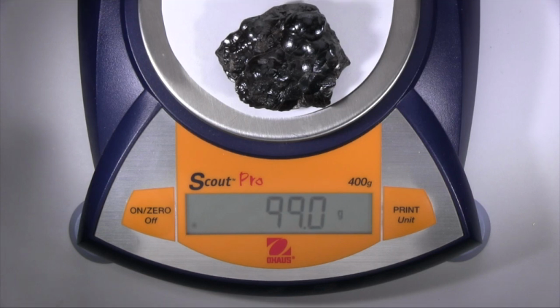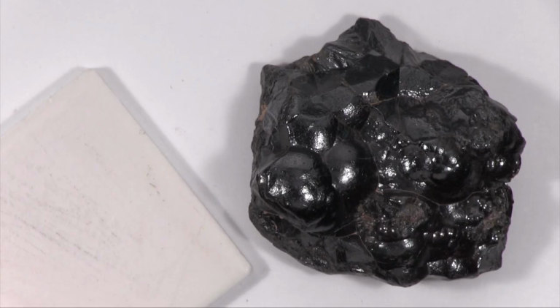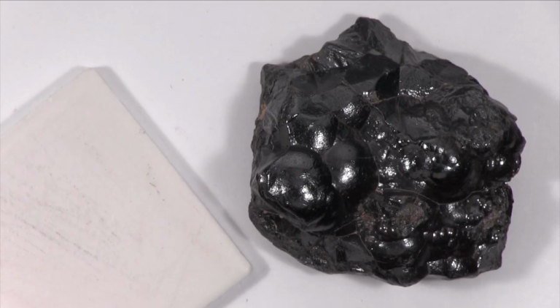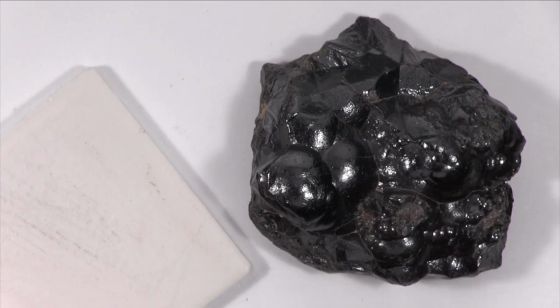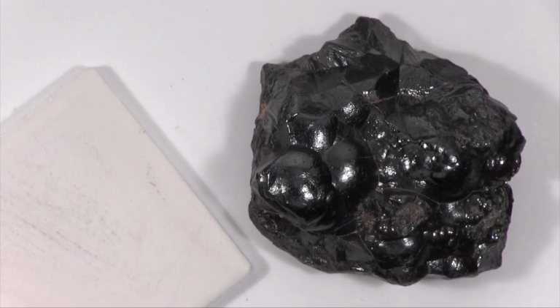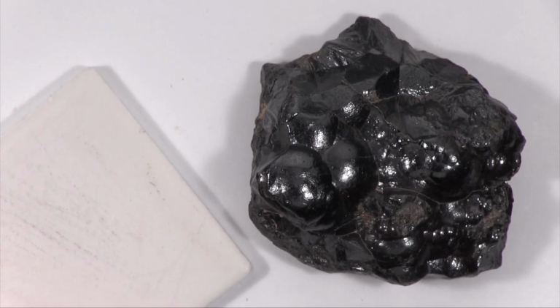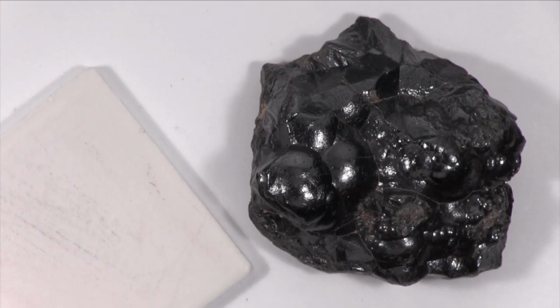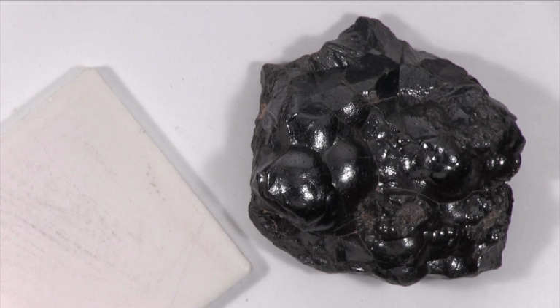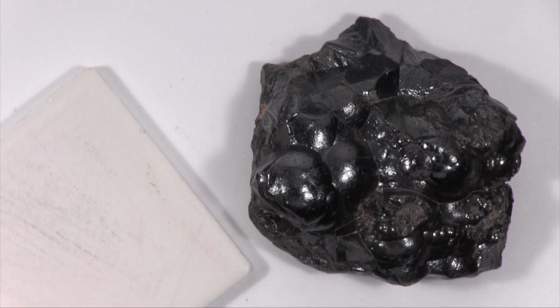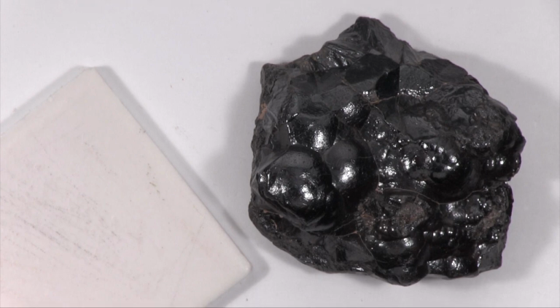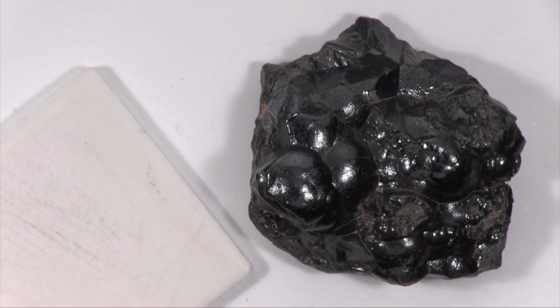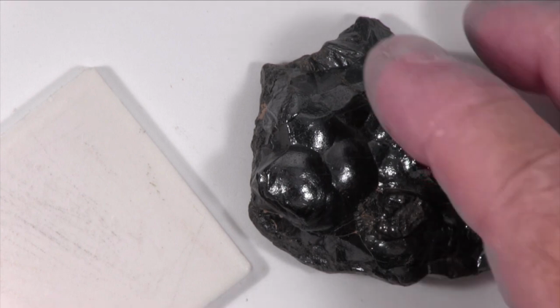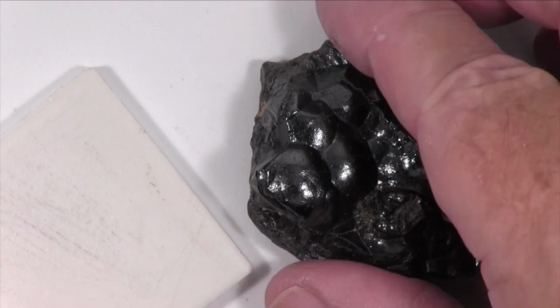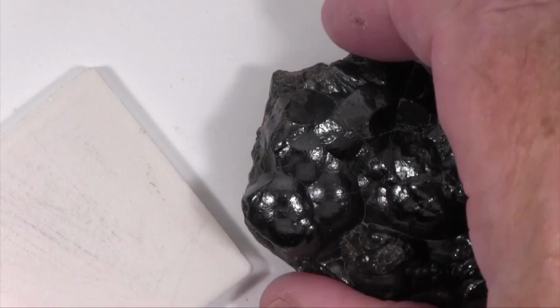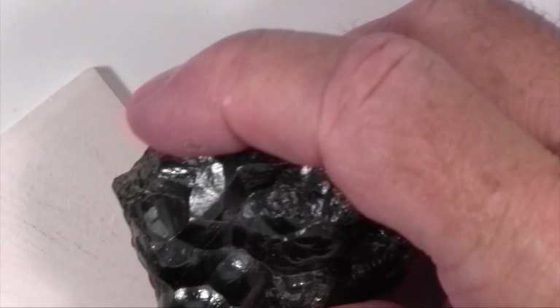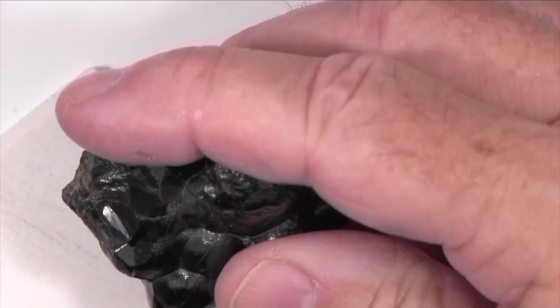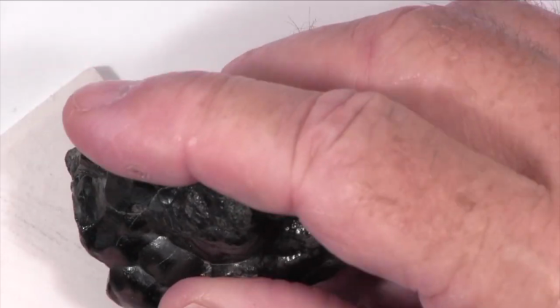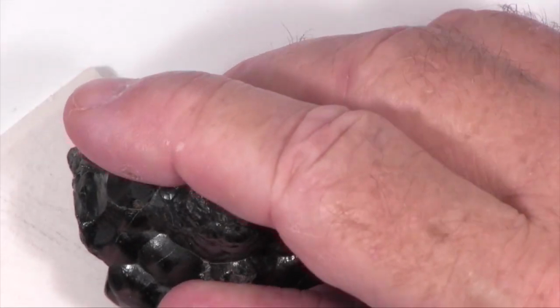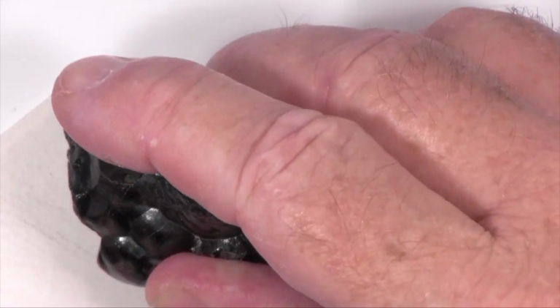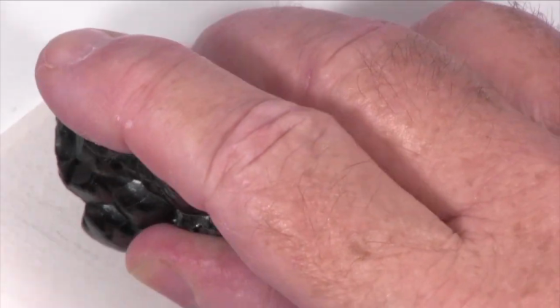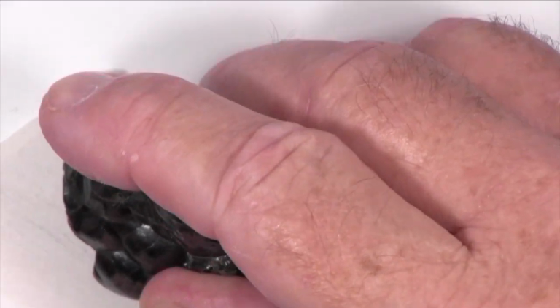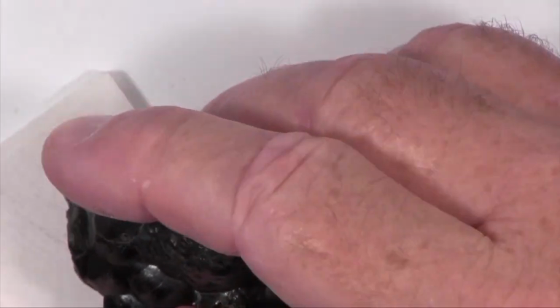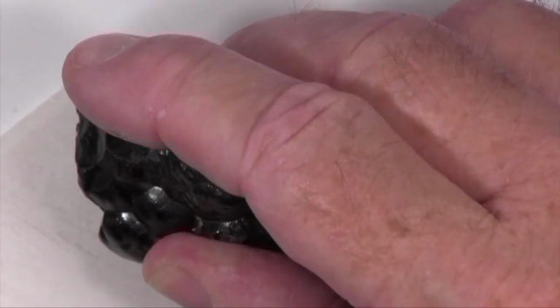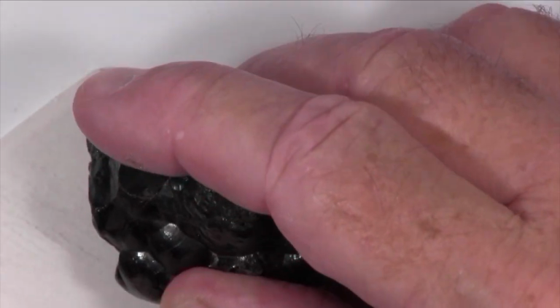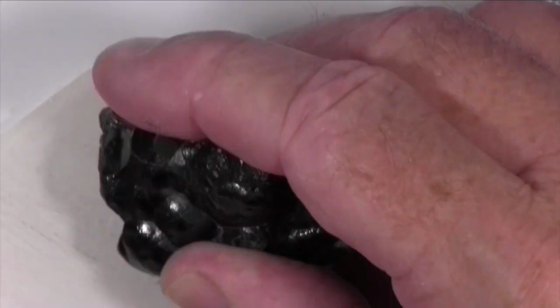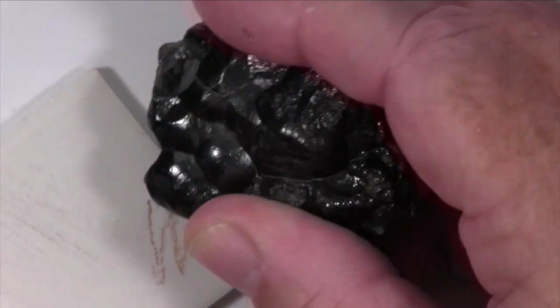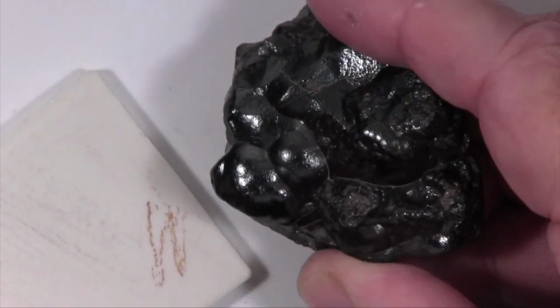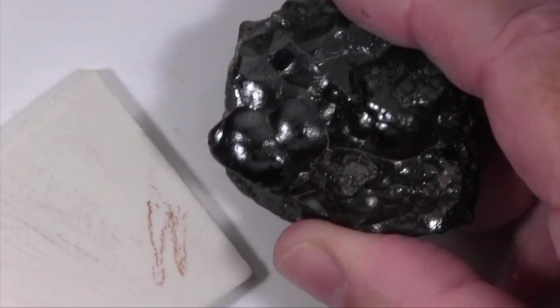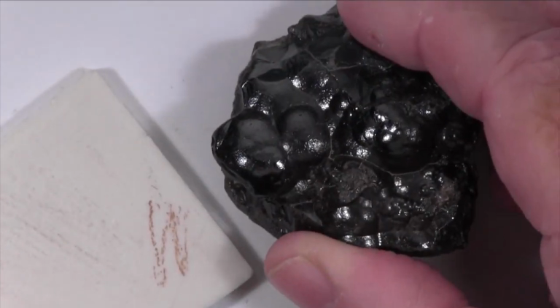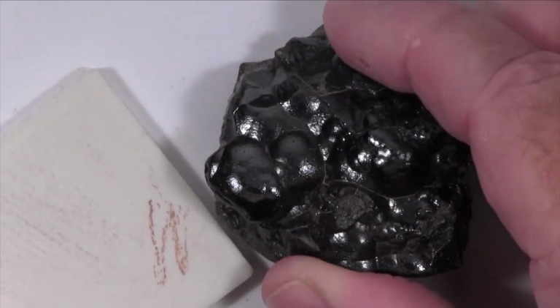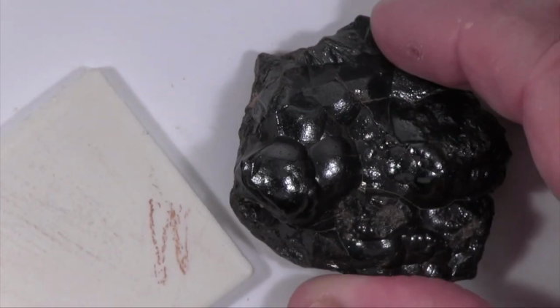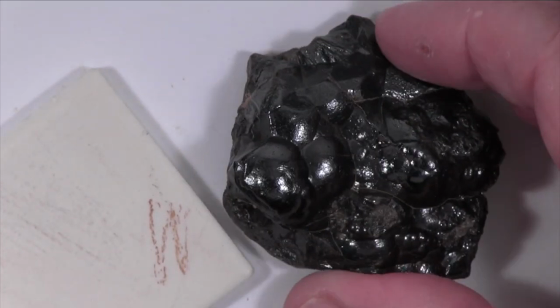The color of this specimen is dark gray to black and it has a red streak. It does not react with dilute hydrochloric acid.